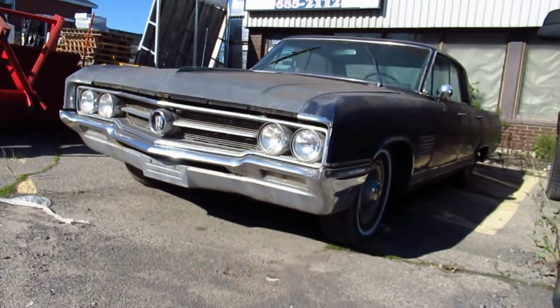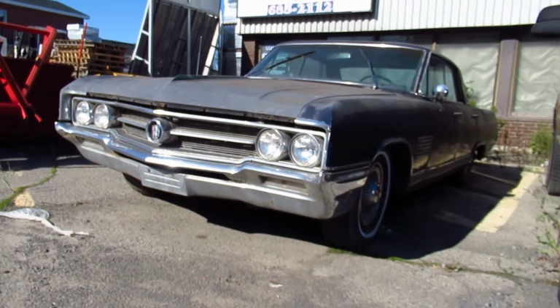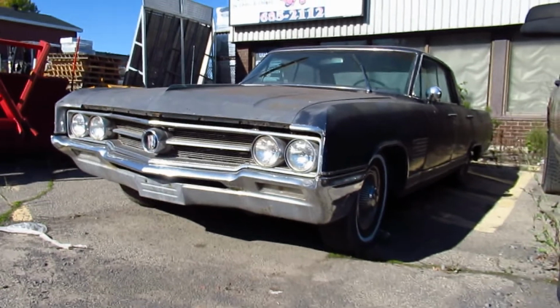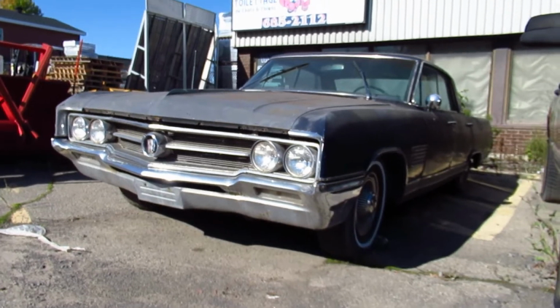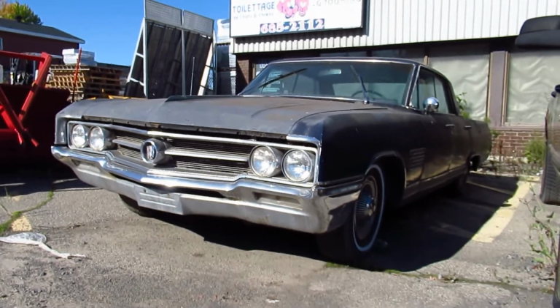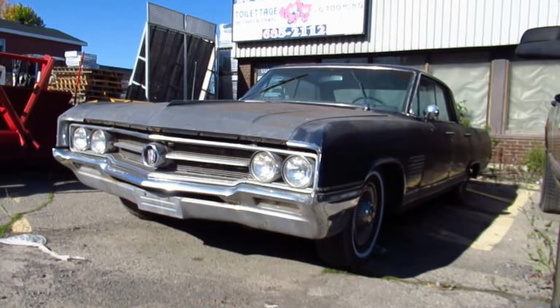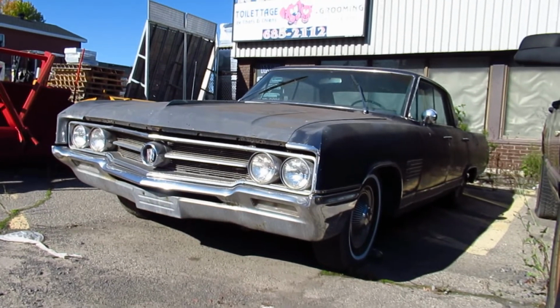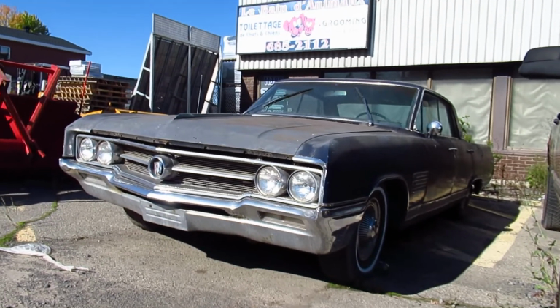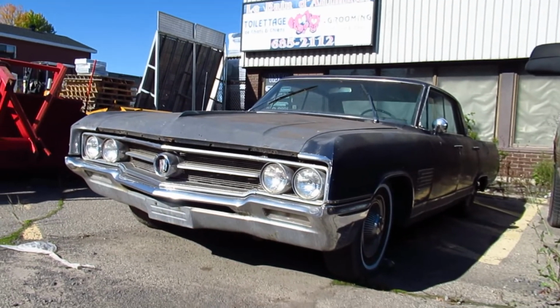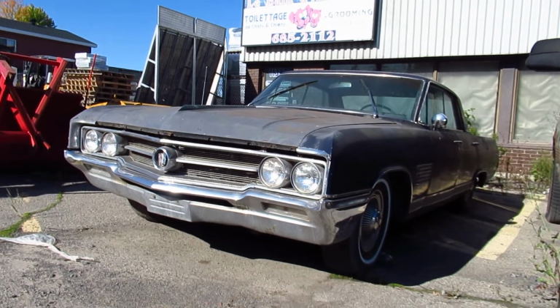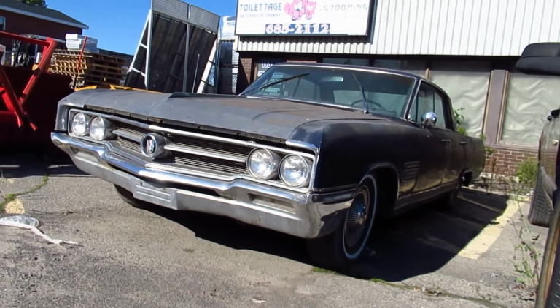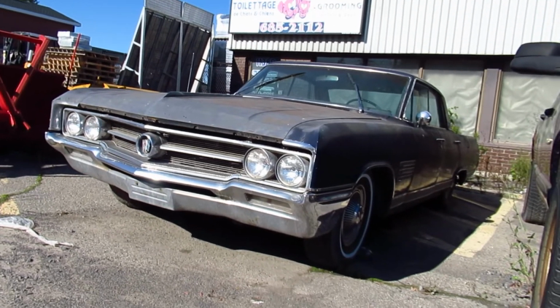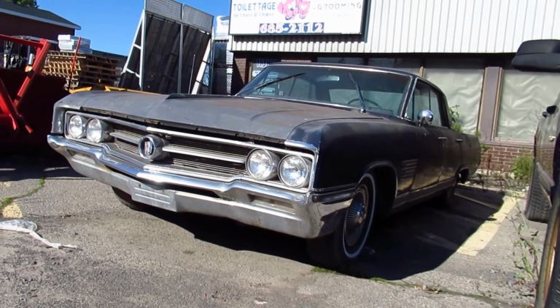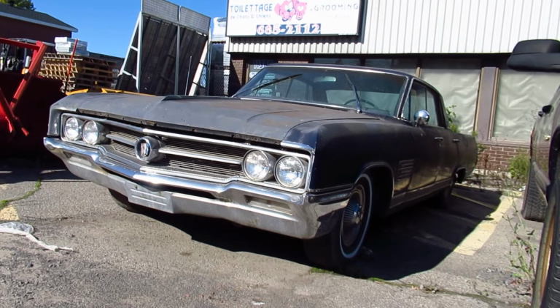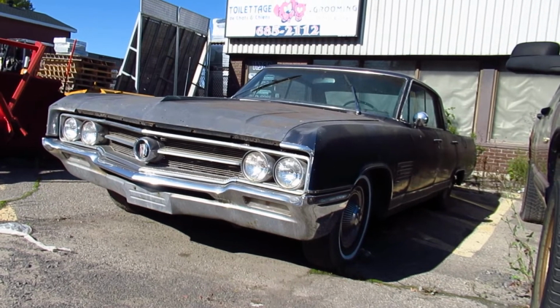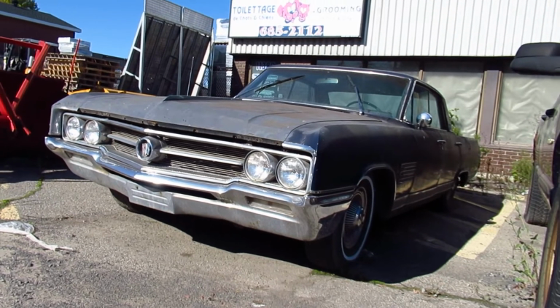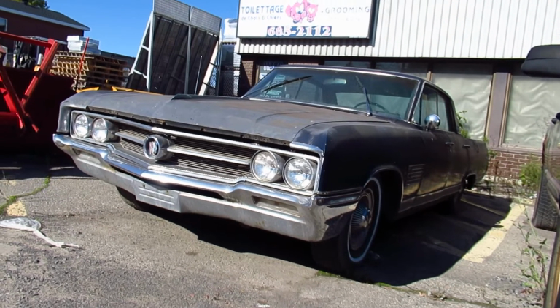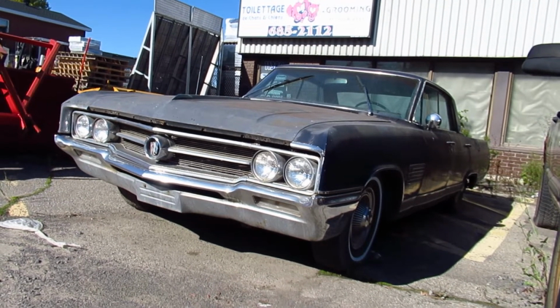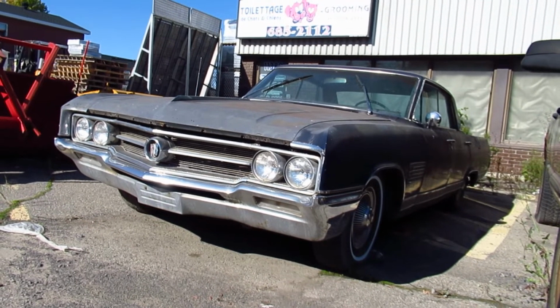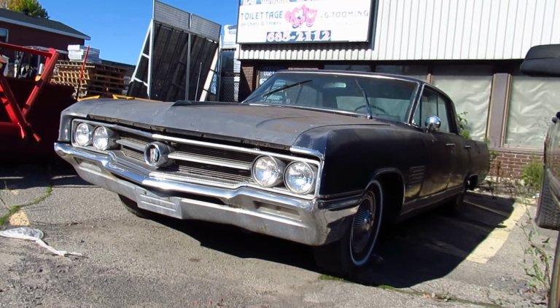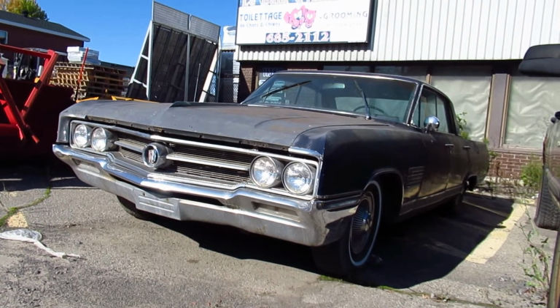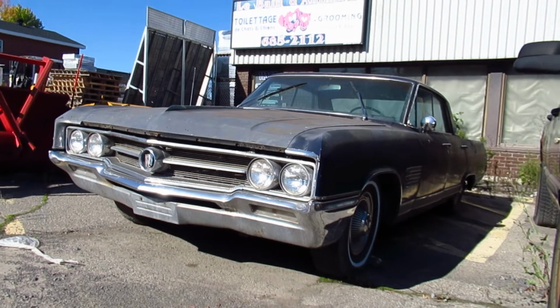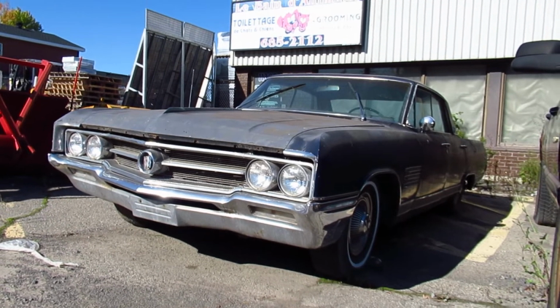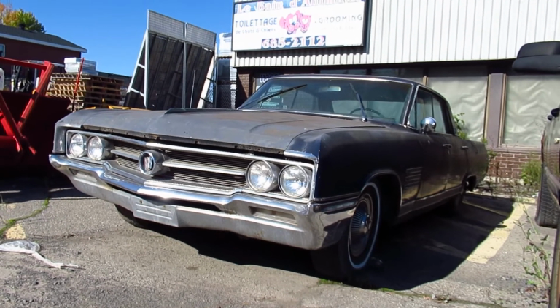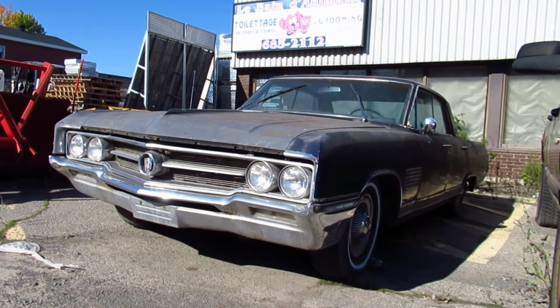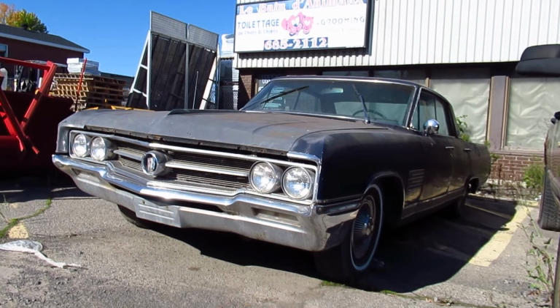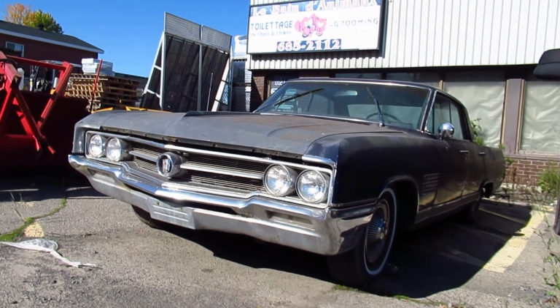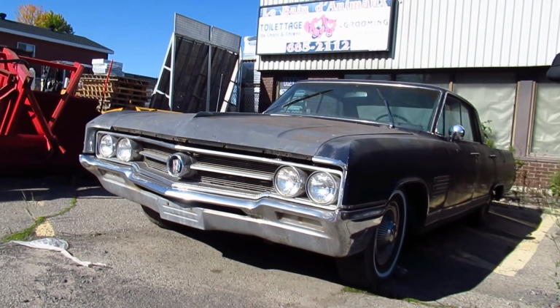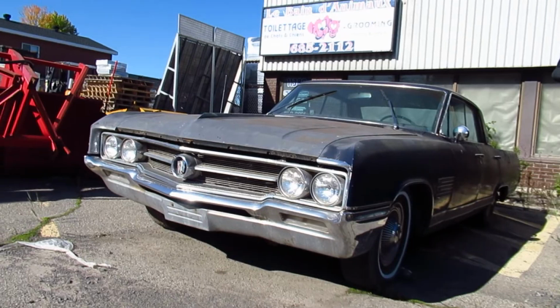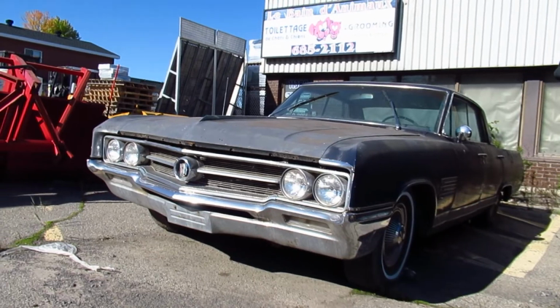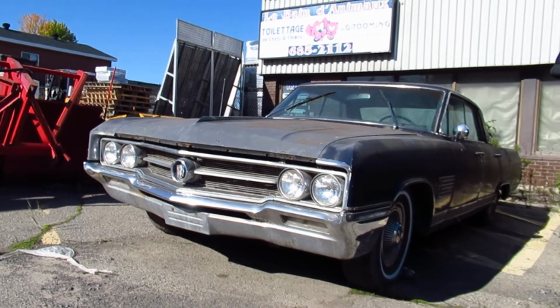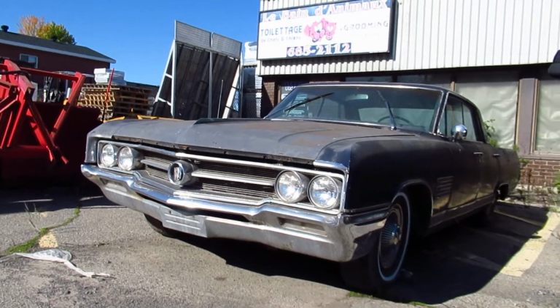Look at this '64 Buick Wildcat, man. I've seen this car like half my life, it seems. Ever since I grew up here in Roxborough. And look, it's still here. It's been sitting outside for like probably decades.